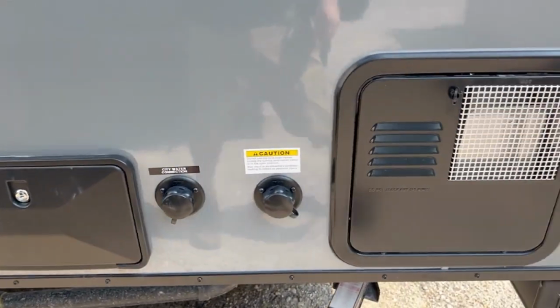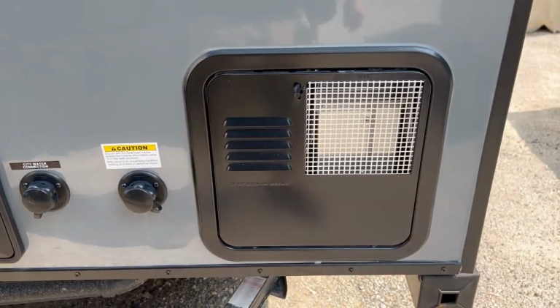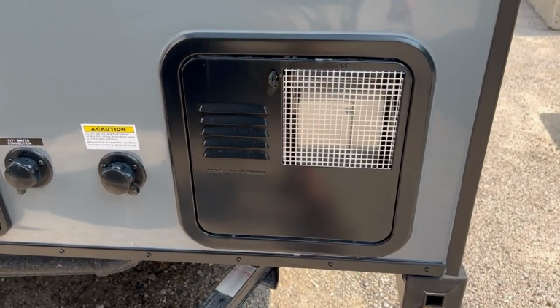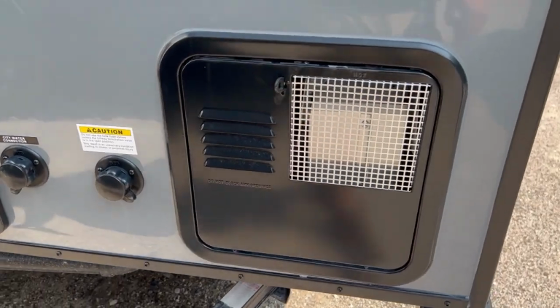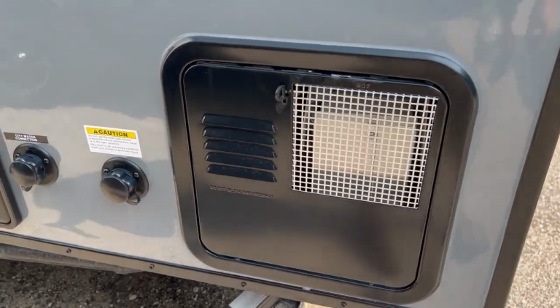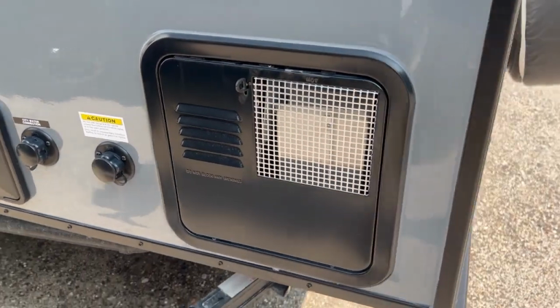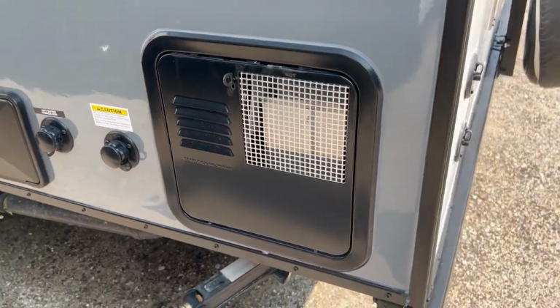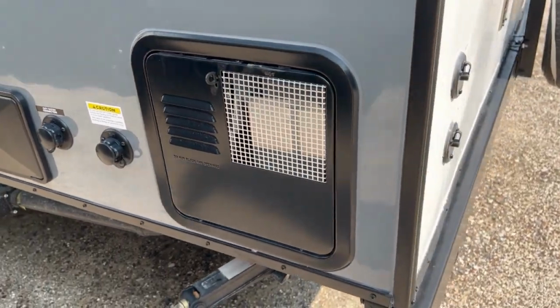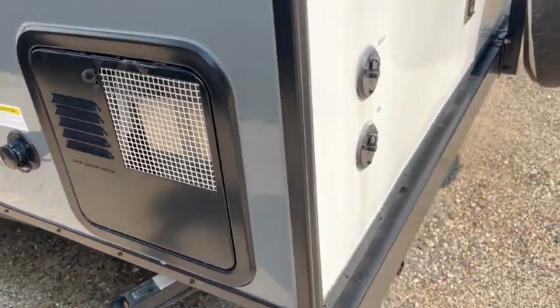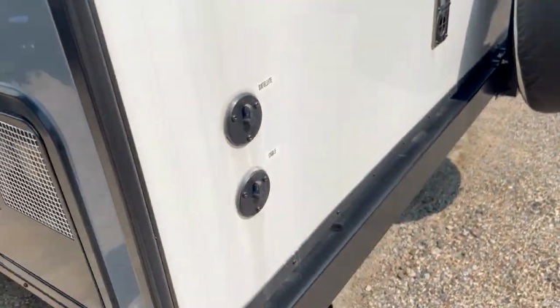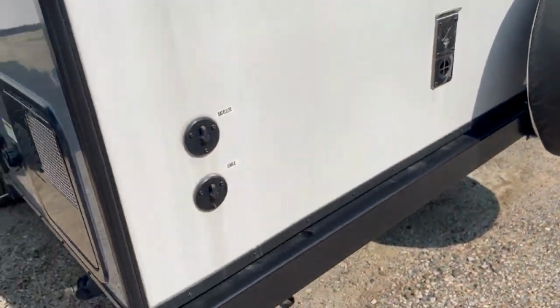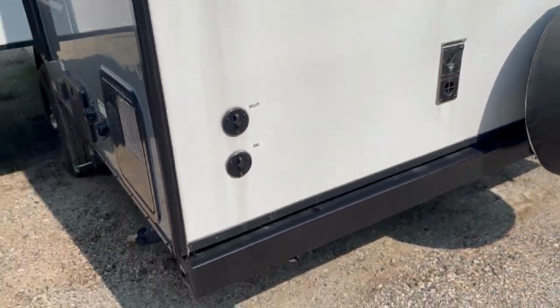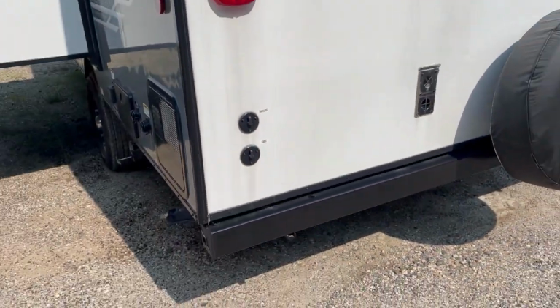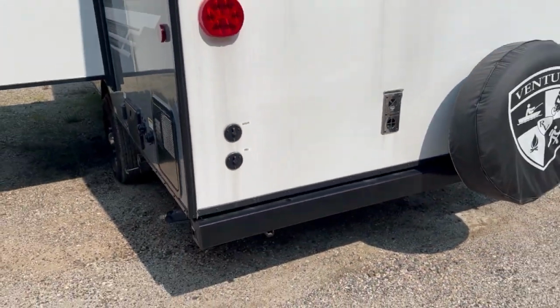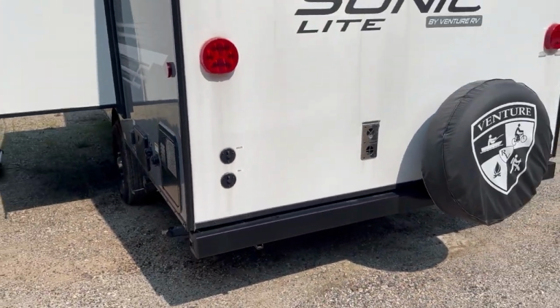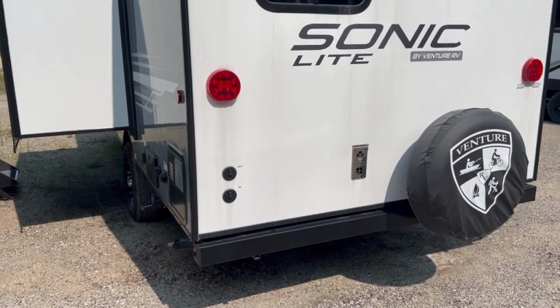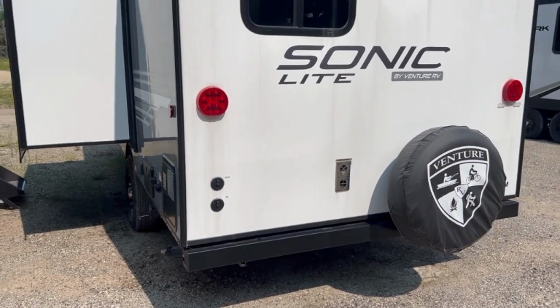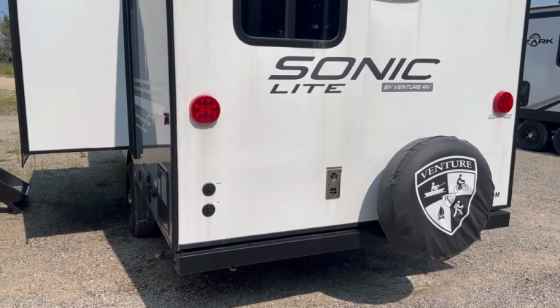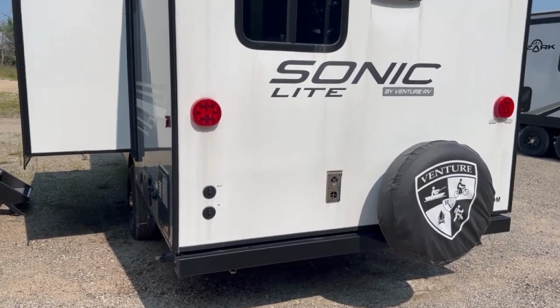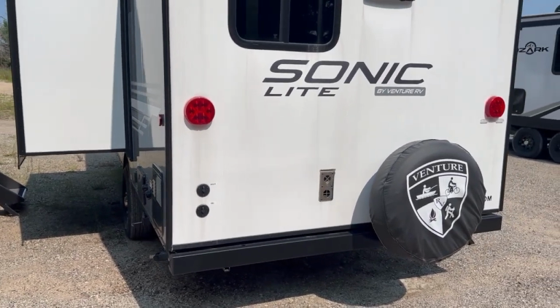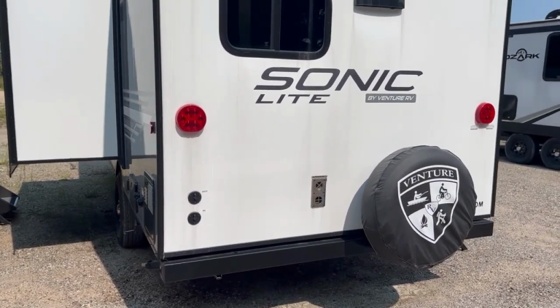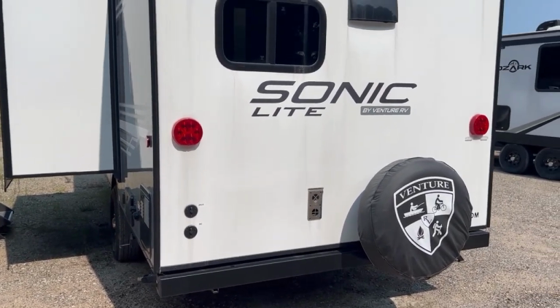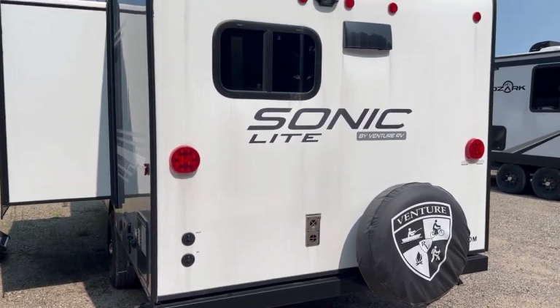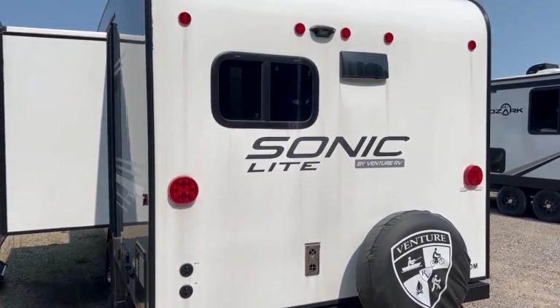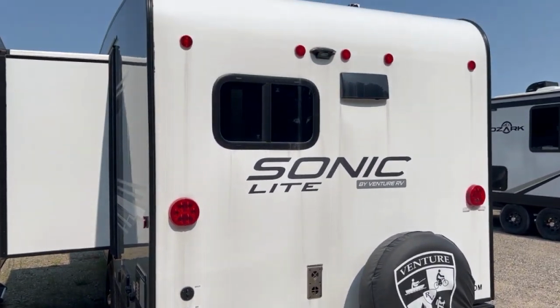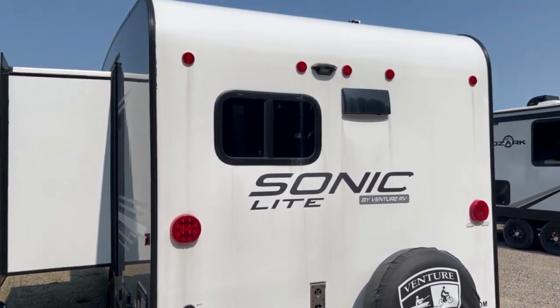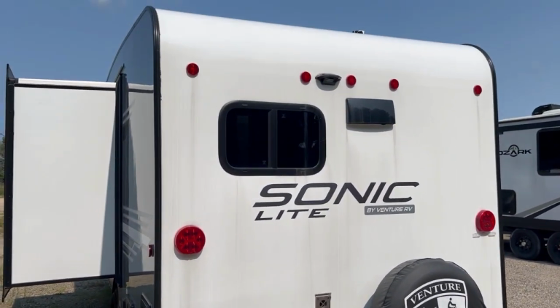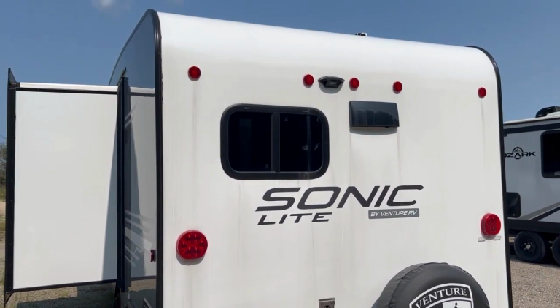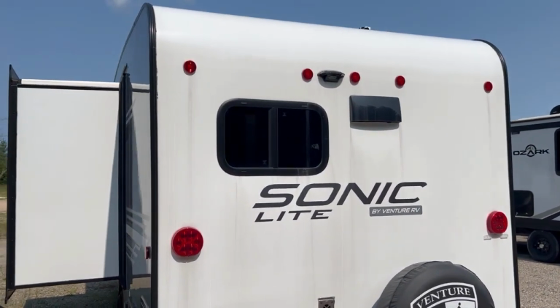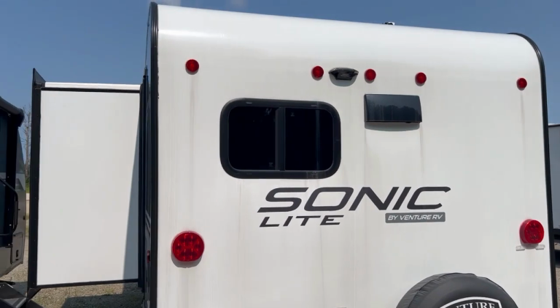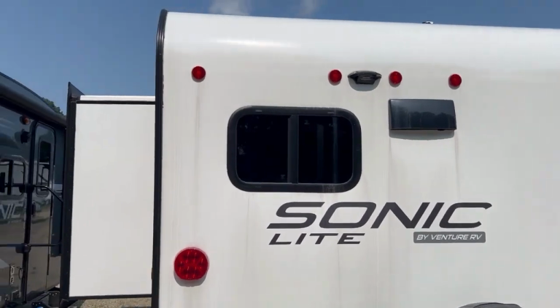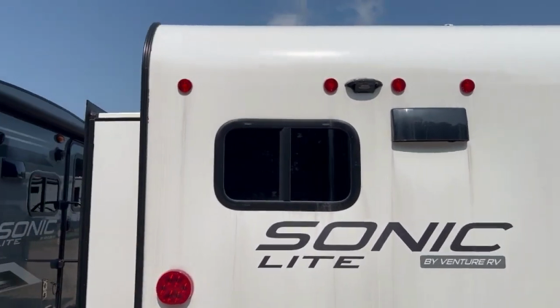It does have a gas or electric six-gallon hot water heater. Cable and satellite hookup on the back, furnace exhaust on the back, spare tire, and it is prepped for a backup camera.